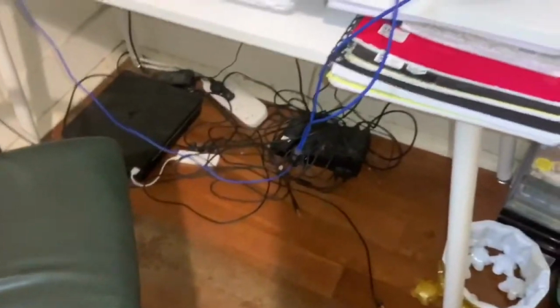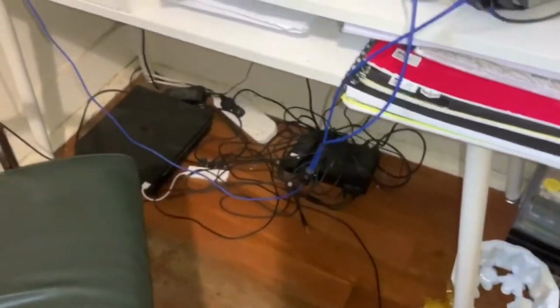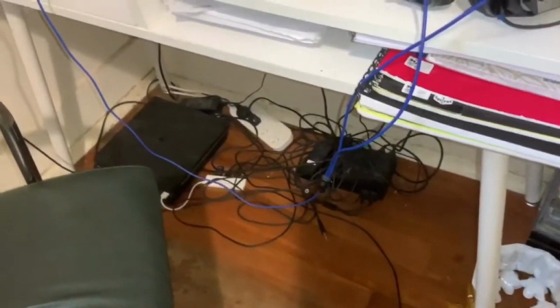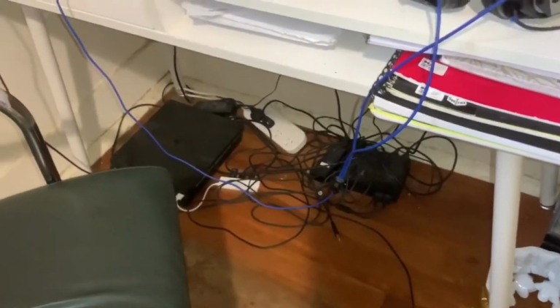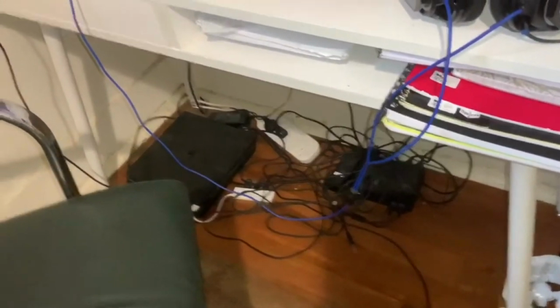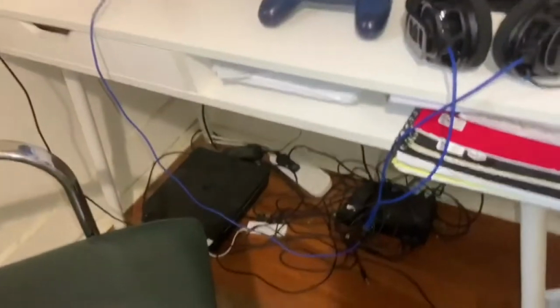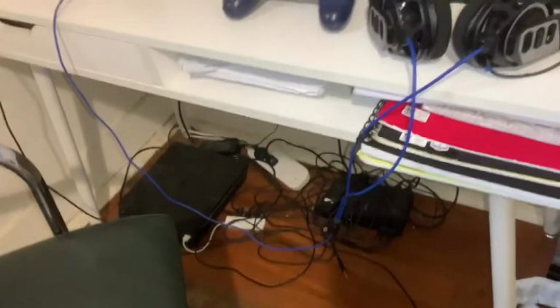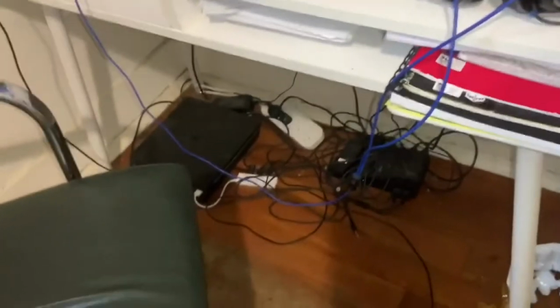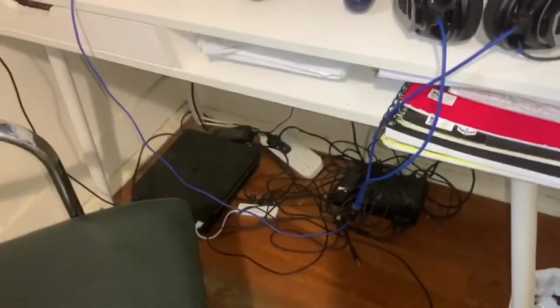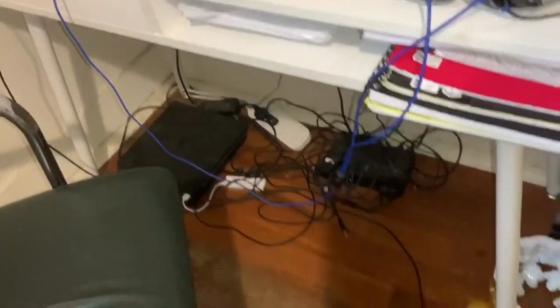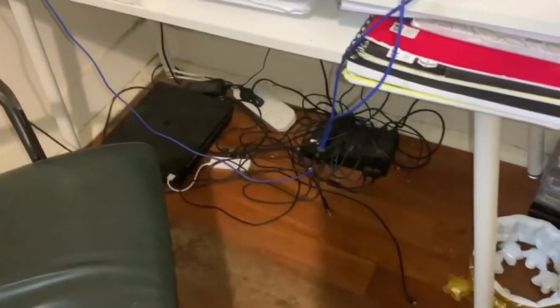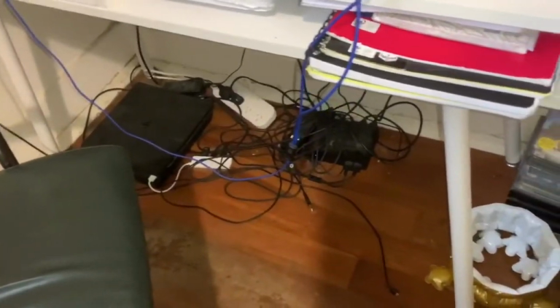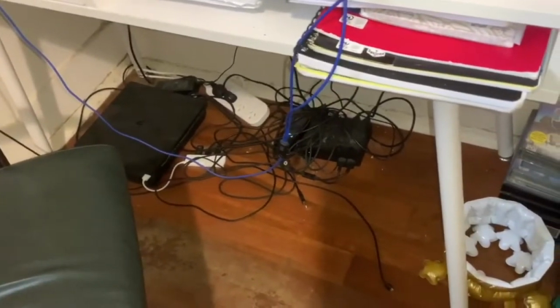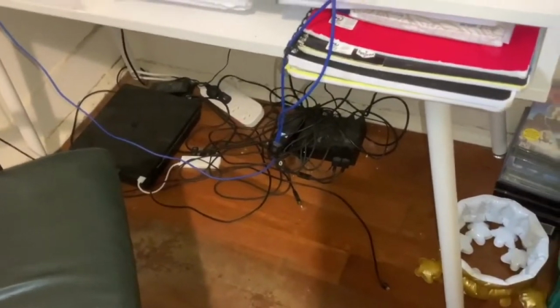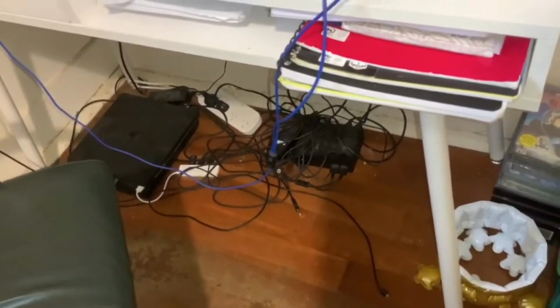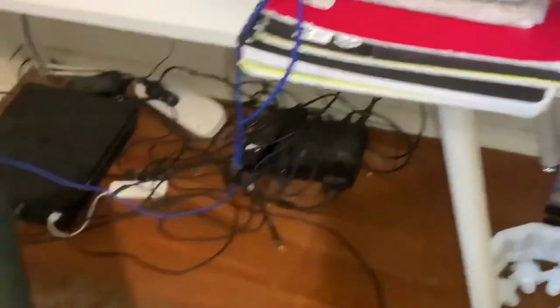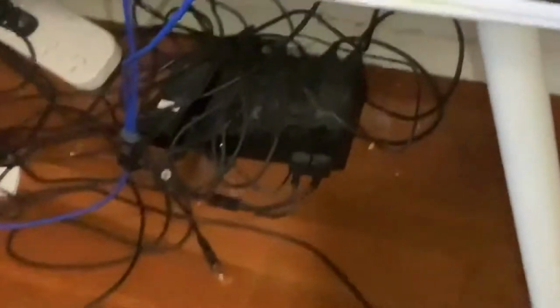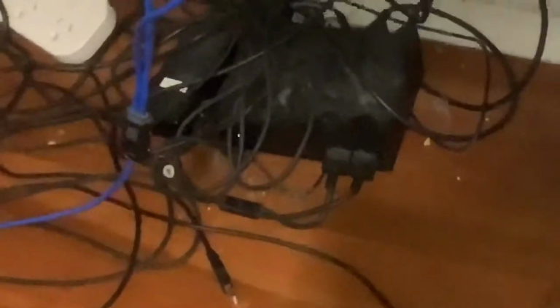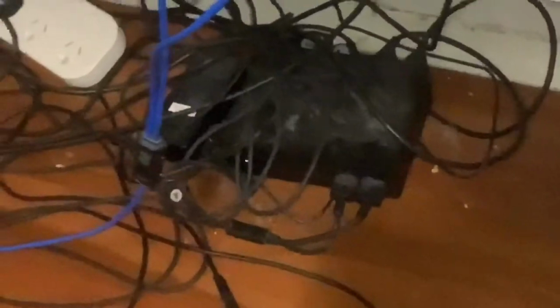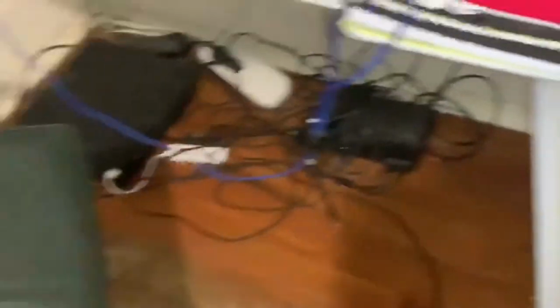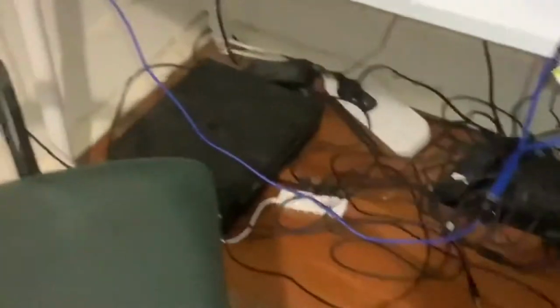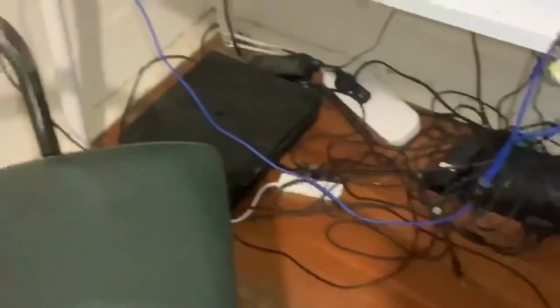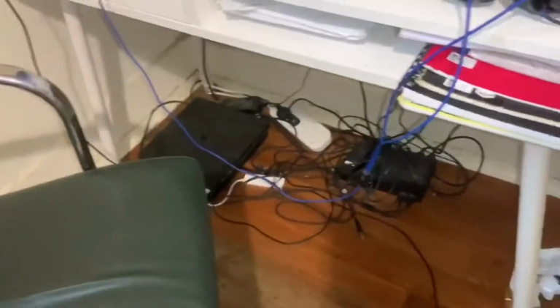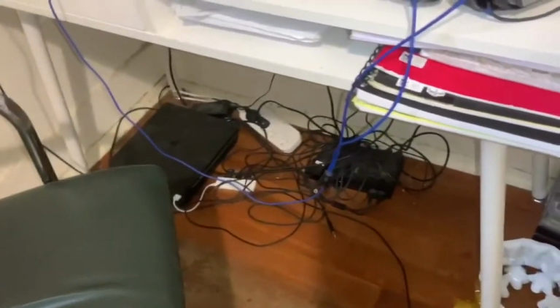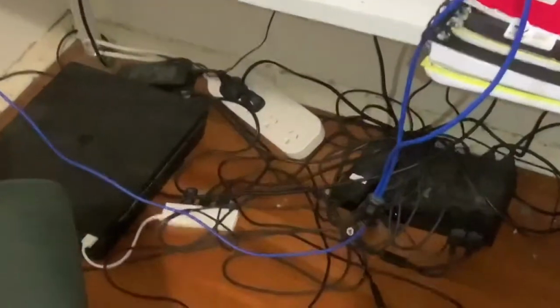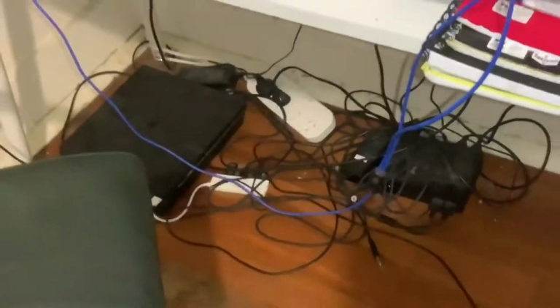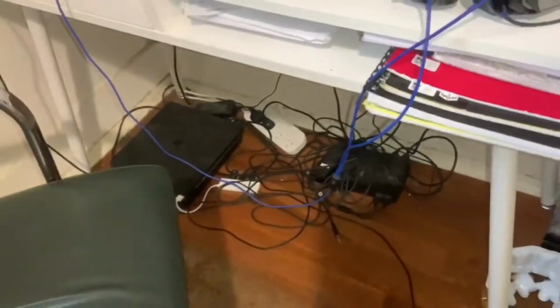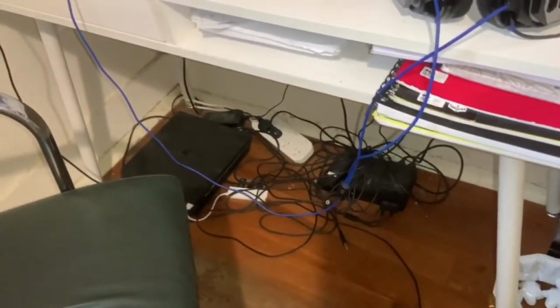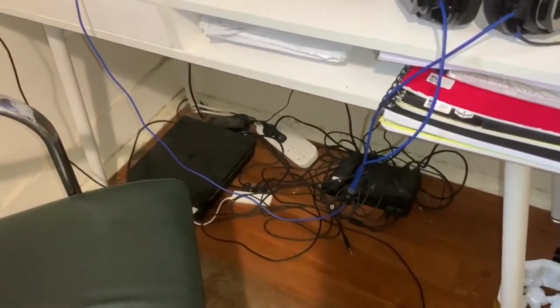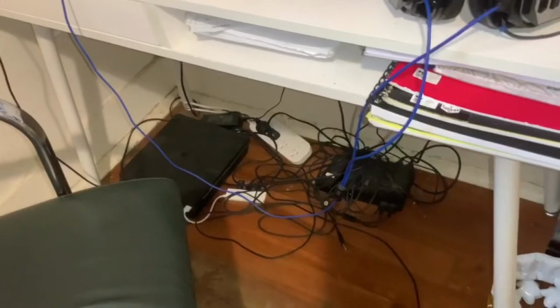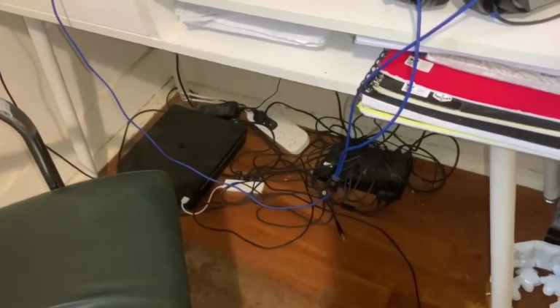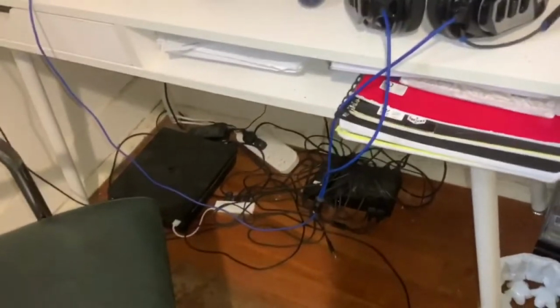I'm too lazy to sort out these wires so it might be a bit triggering, but you know, I have to deal with it. Down here there's the PSVR system, the actual PS4, and all the keyboard, mouse, and extension stuff attached to it.